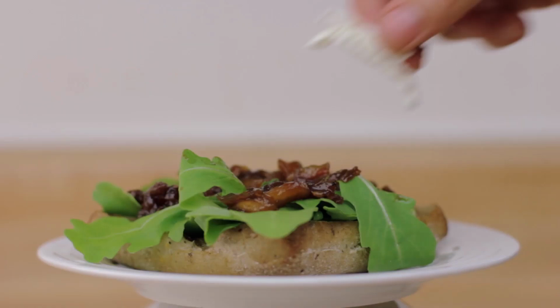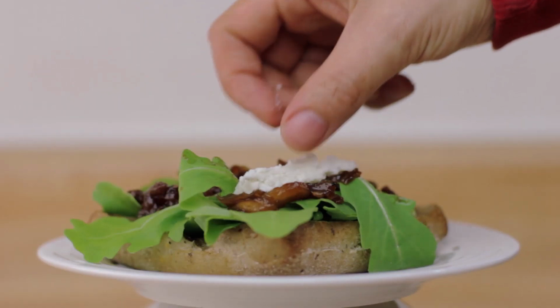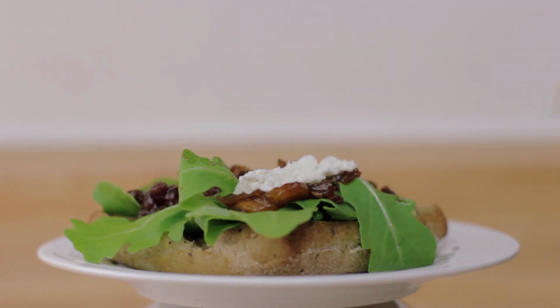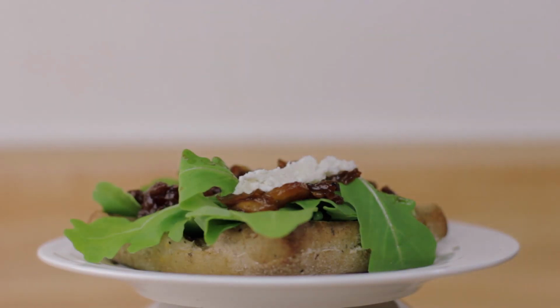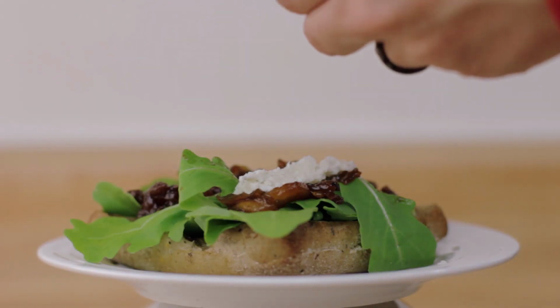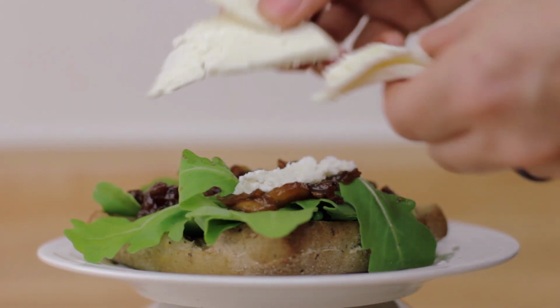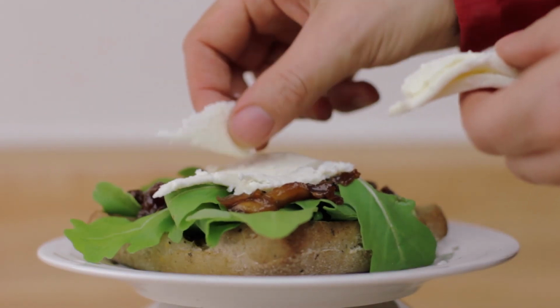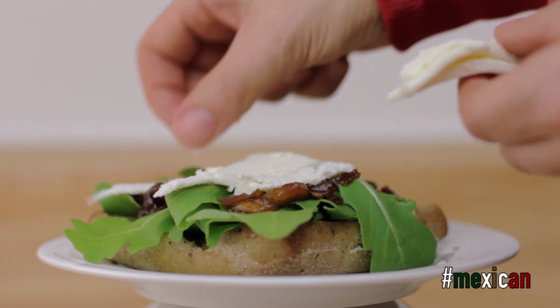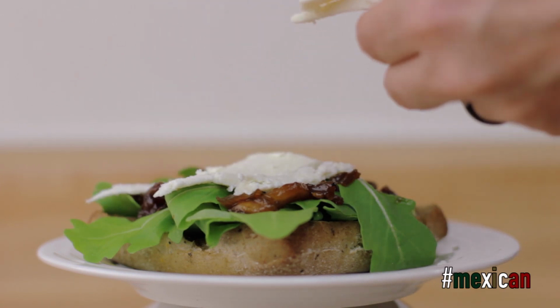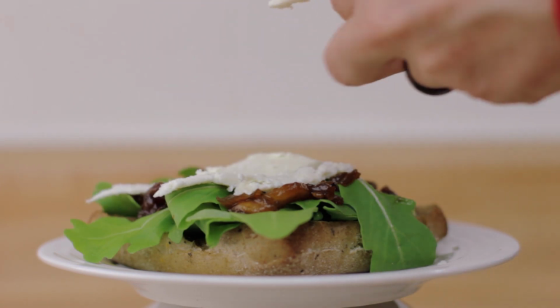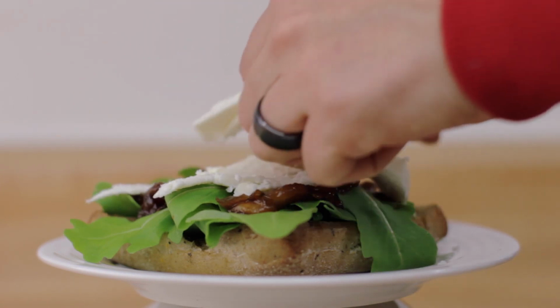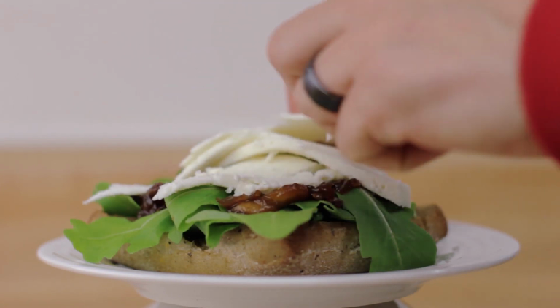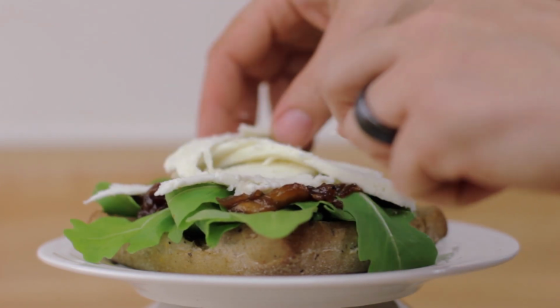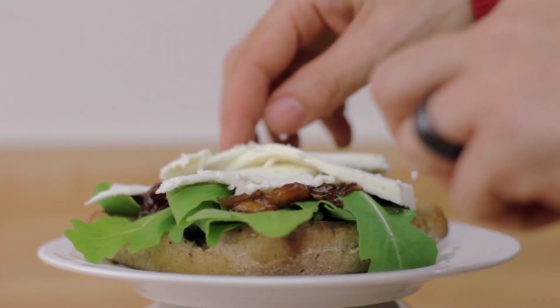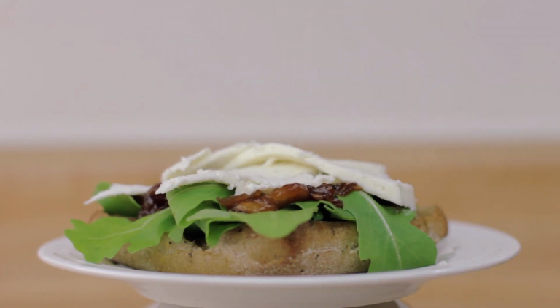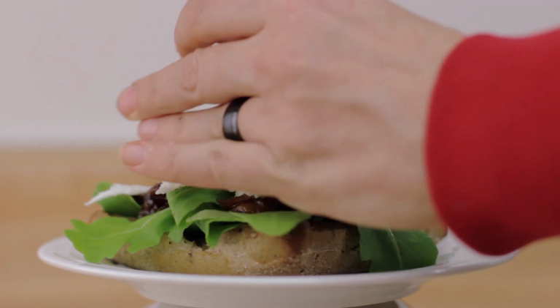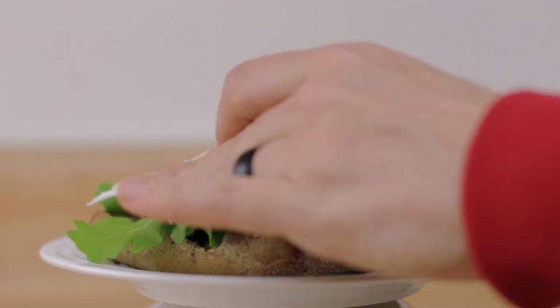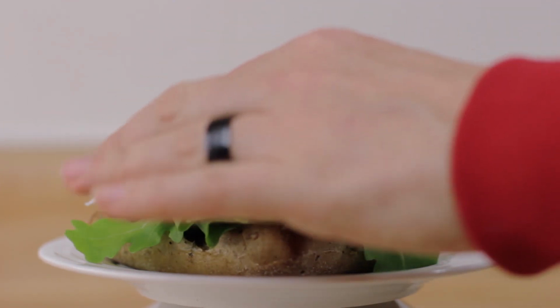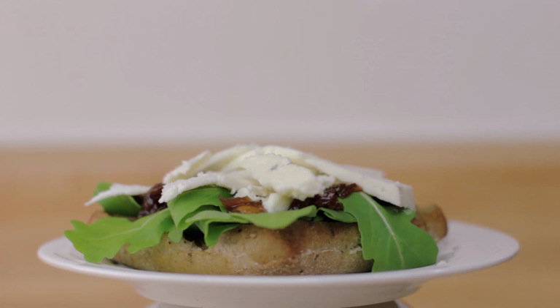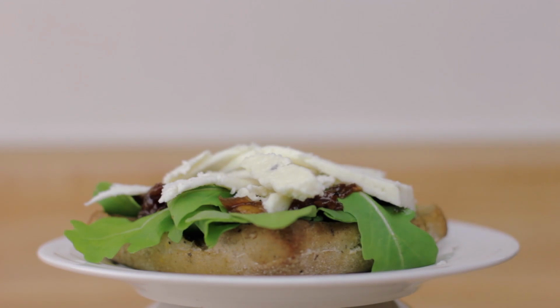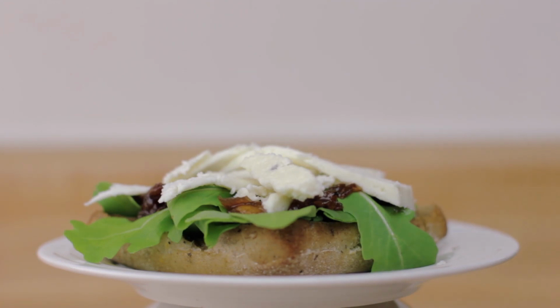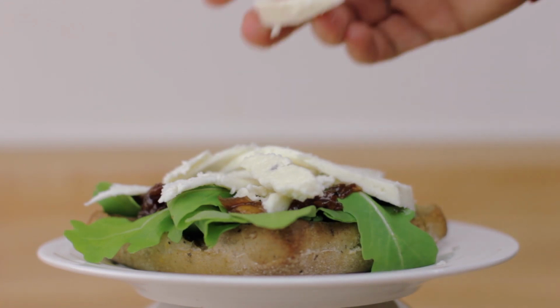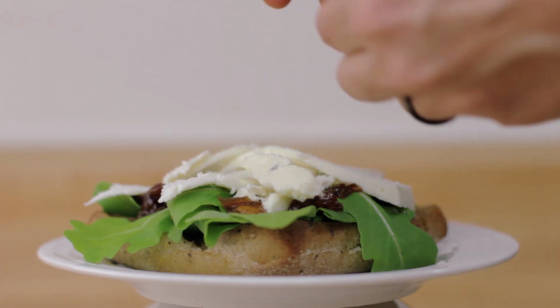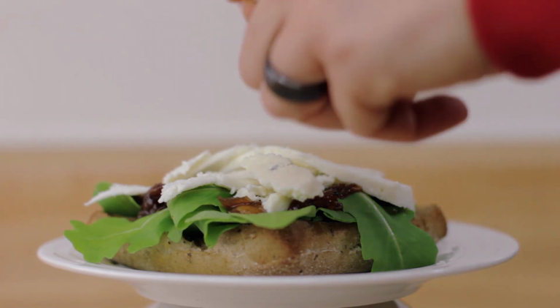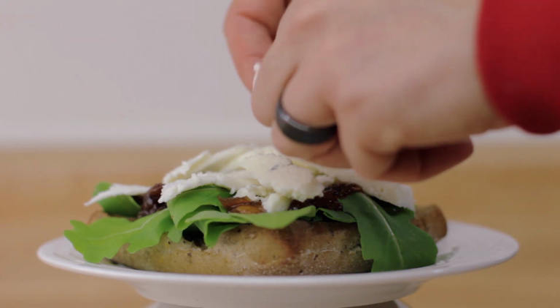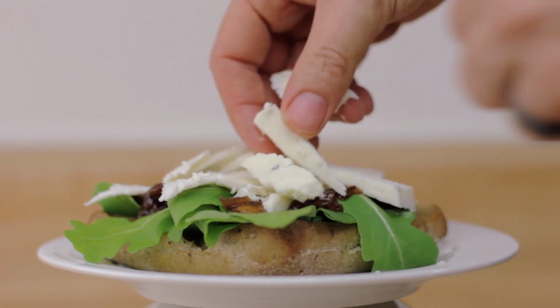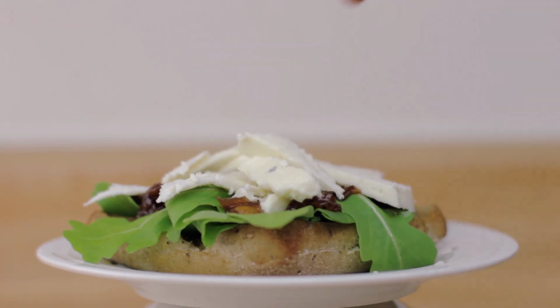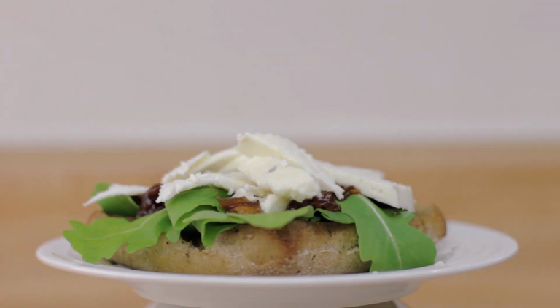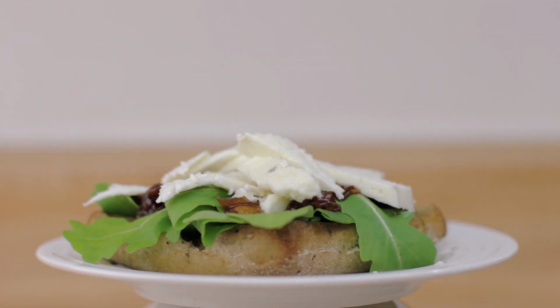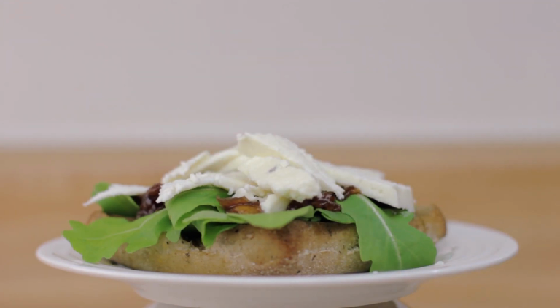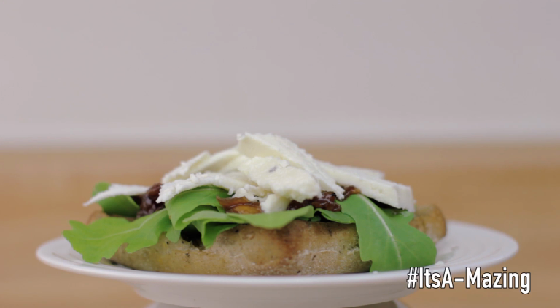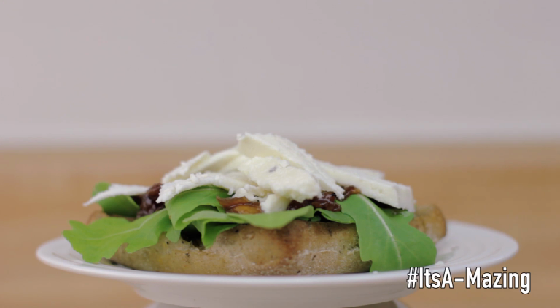Every burger needs cheese. I decided to use queso fresco, which is Mexican — it's a crumble cheese. I basically discovered it here in America when I came here and was looking for cheddar and mozzarella, which was really expensive, and then I found this.